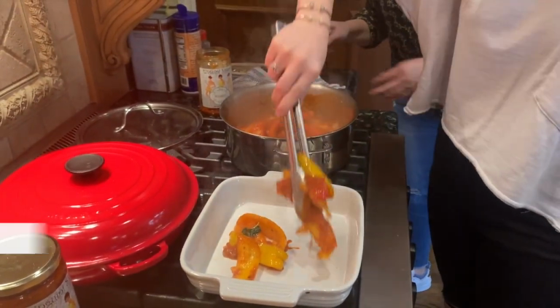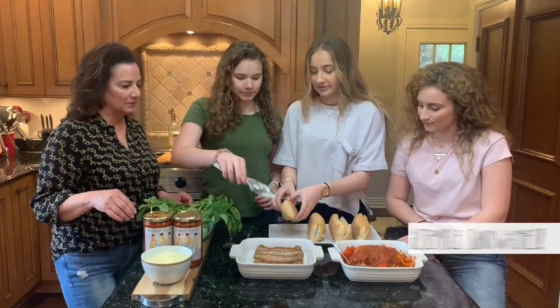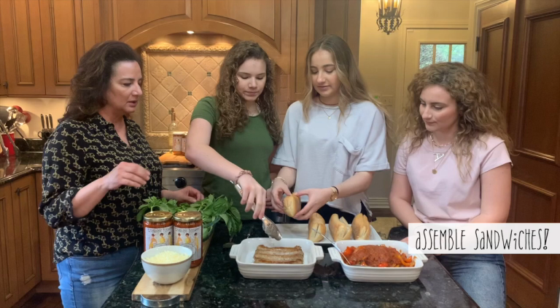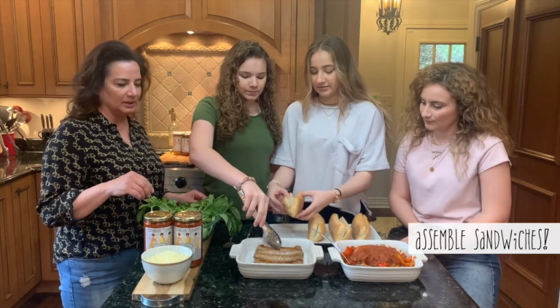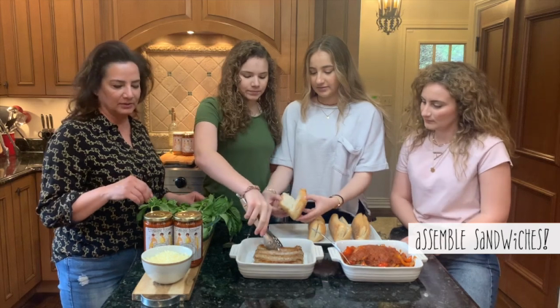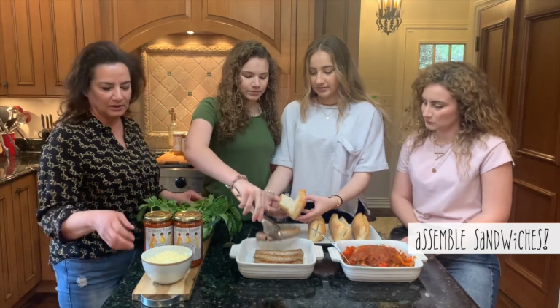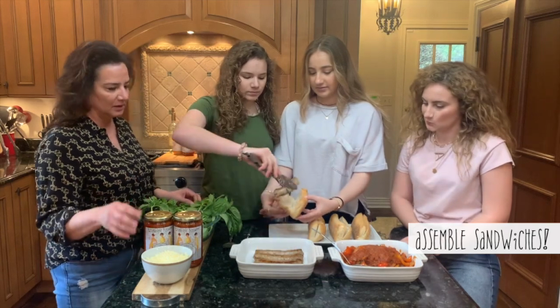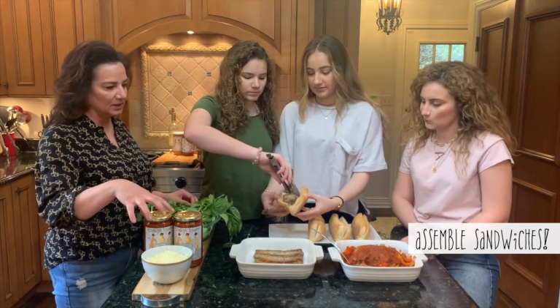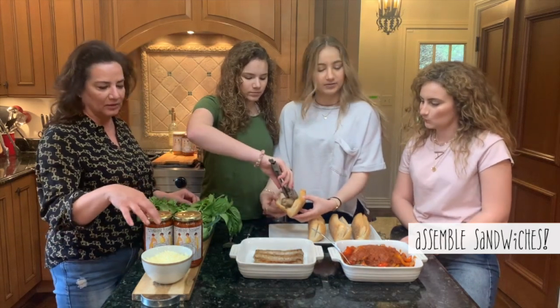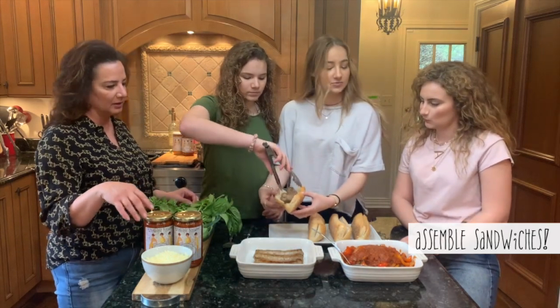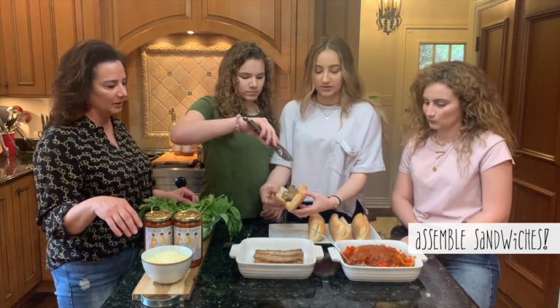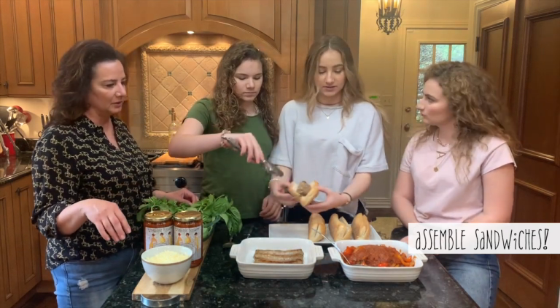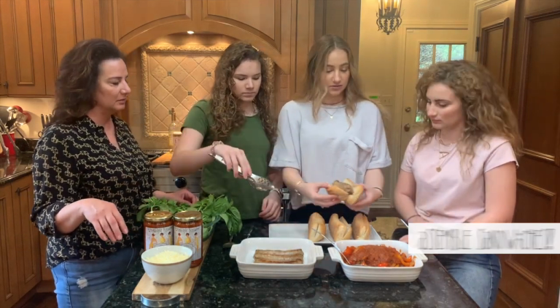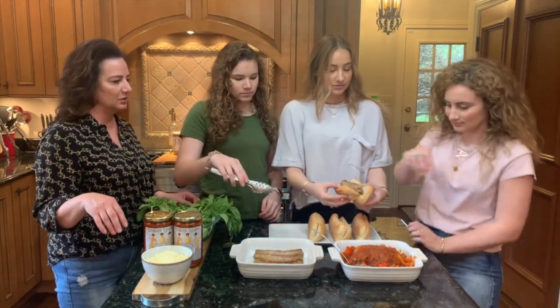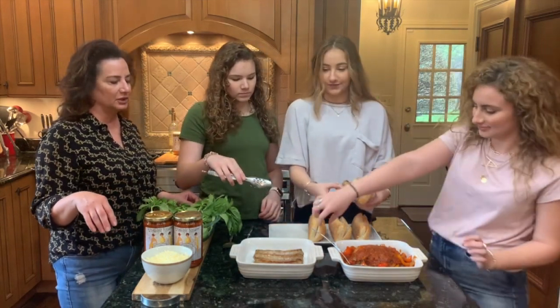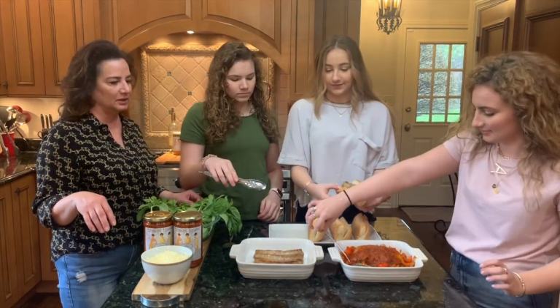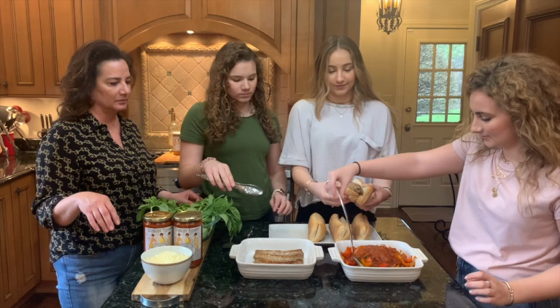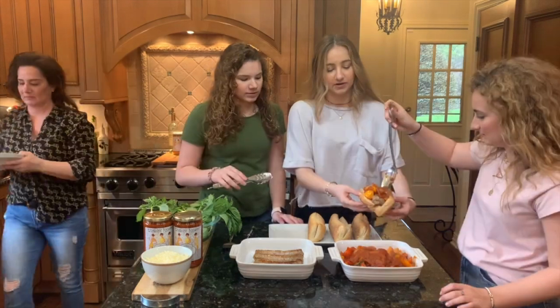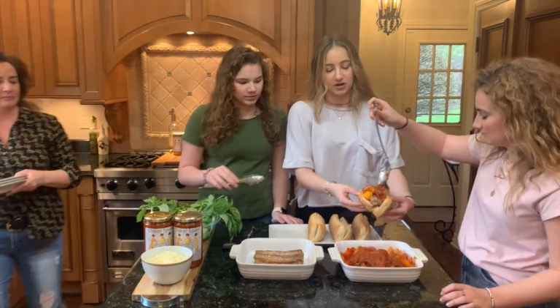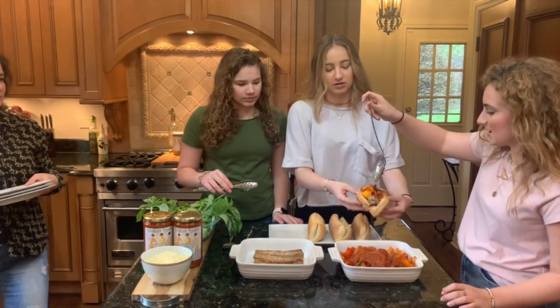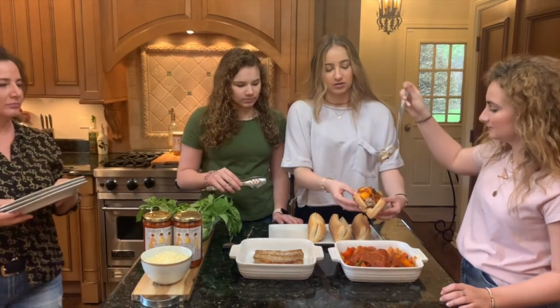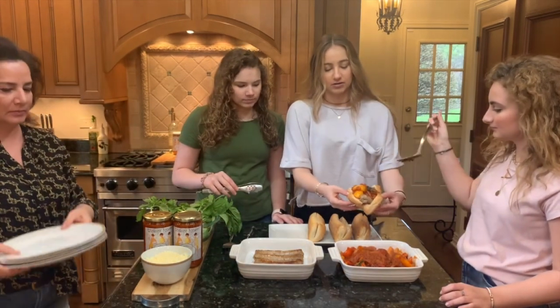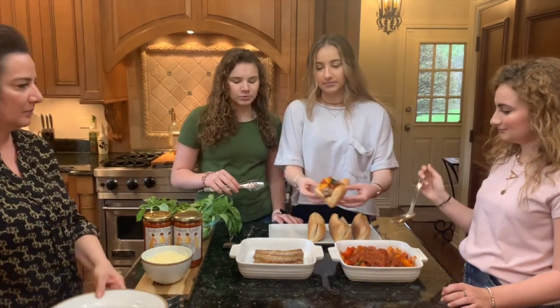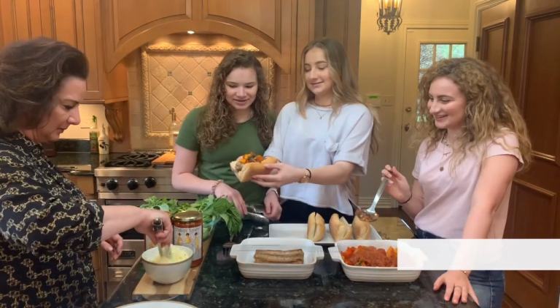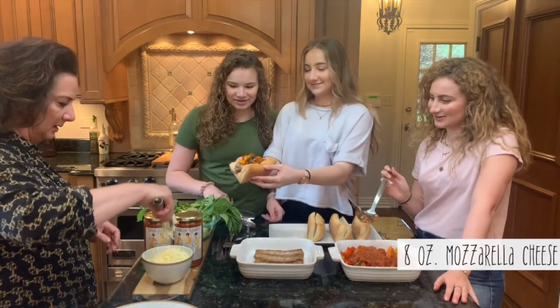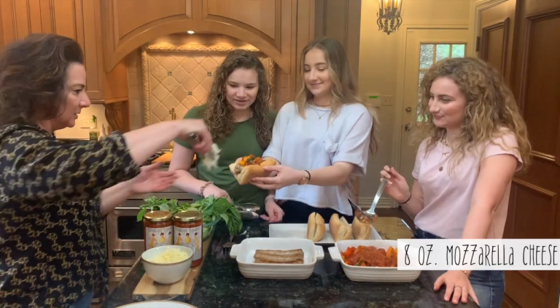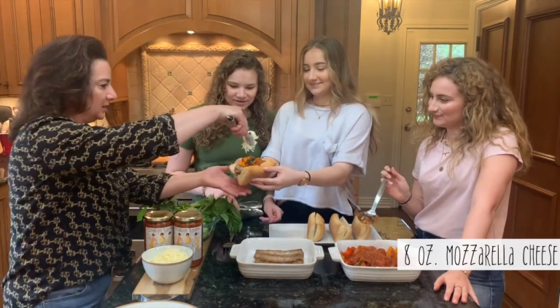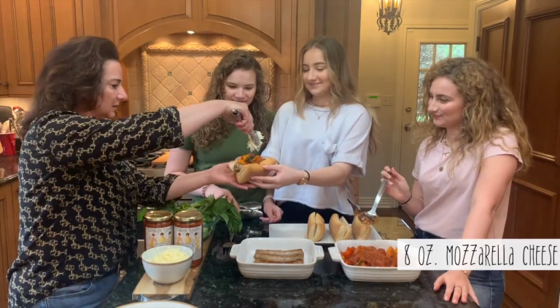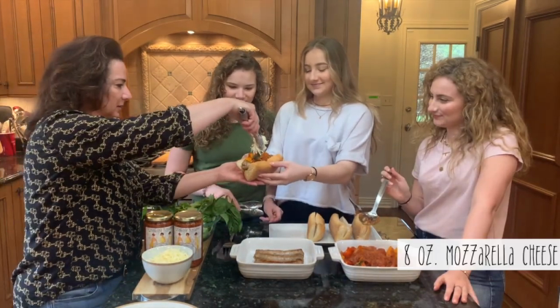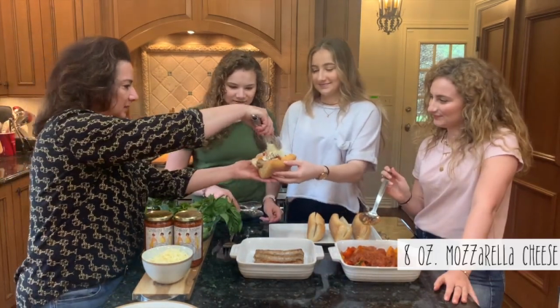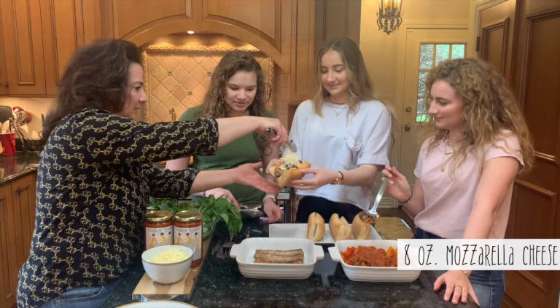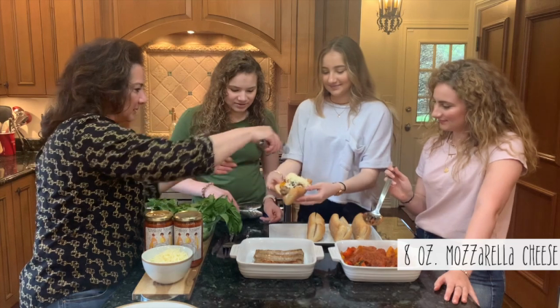Now we're going to start assembling the sandwiches. We're going to top it off with a little bit of mozzarella cheese. Mozzarella cheese — put it down, it's going to get all over the place.